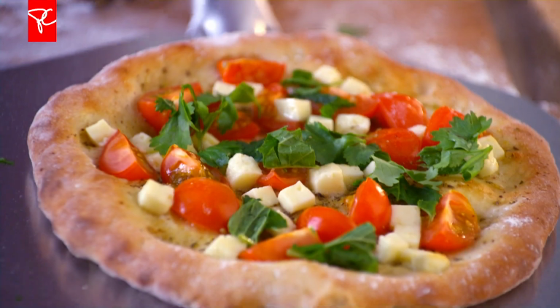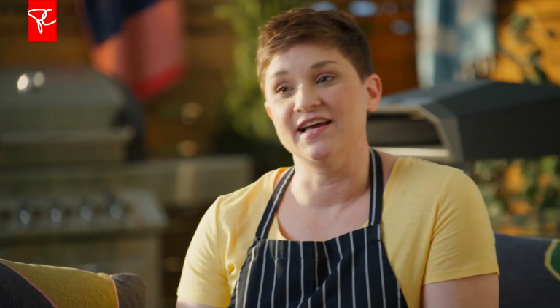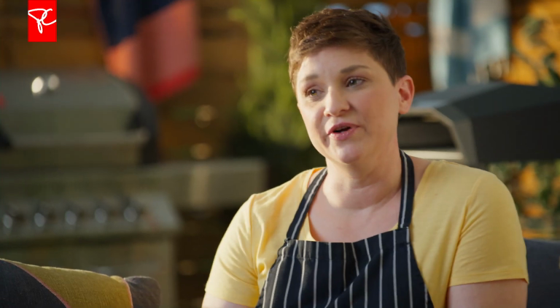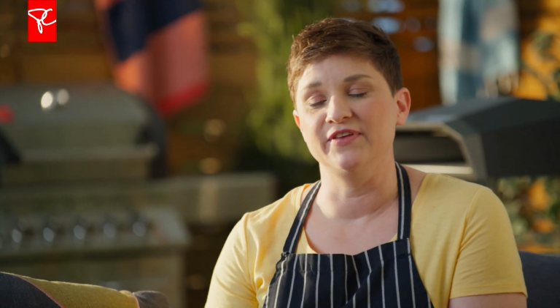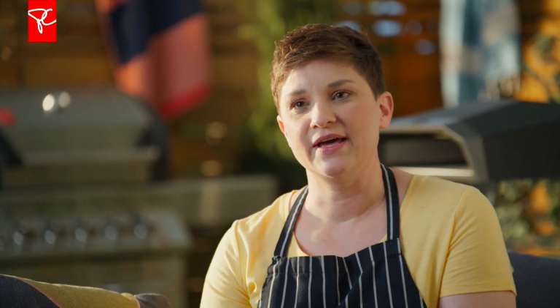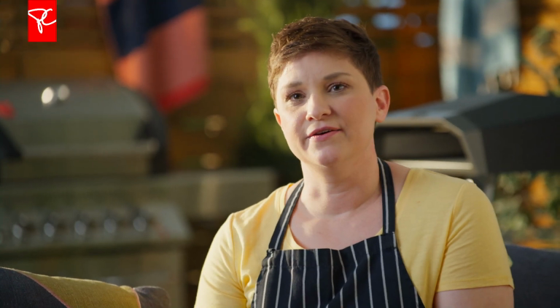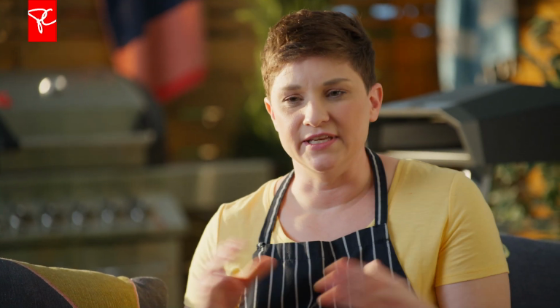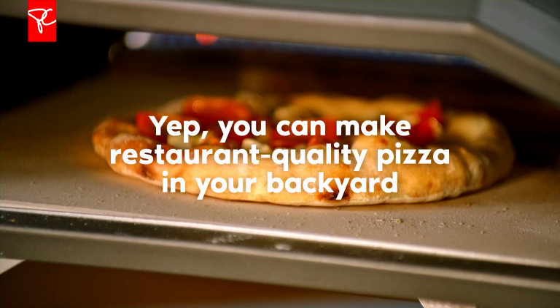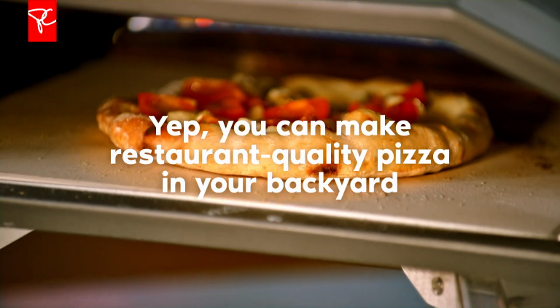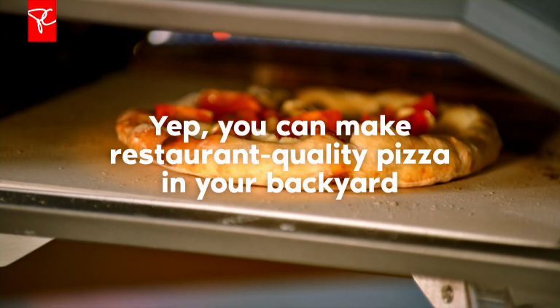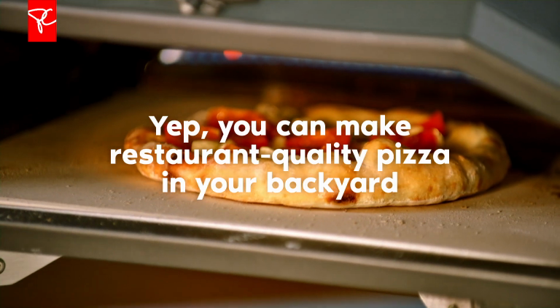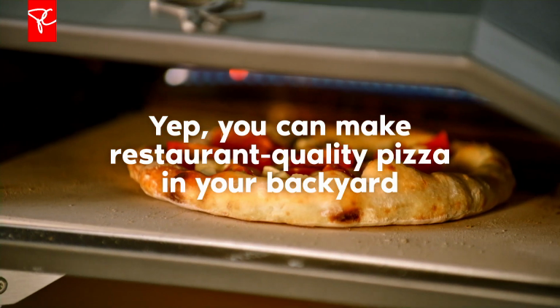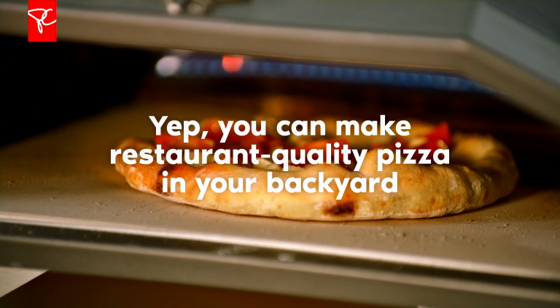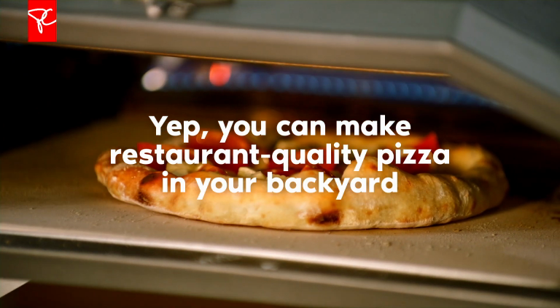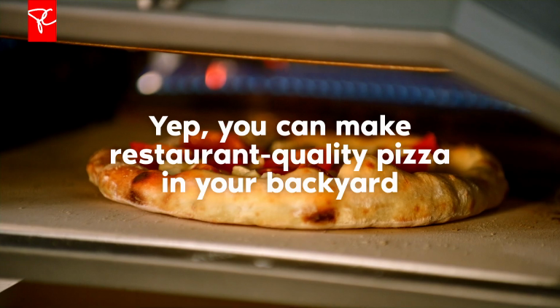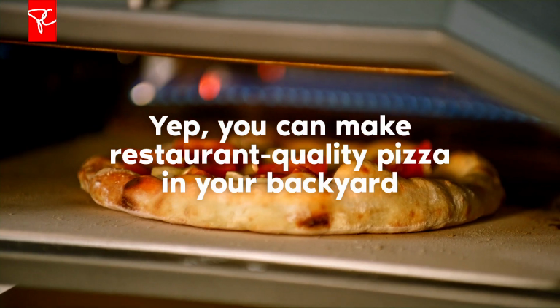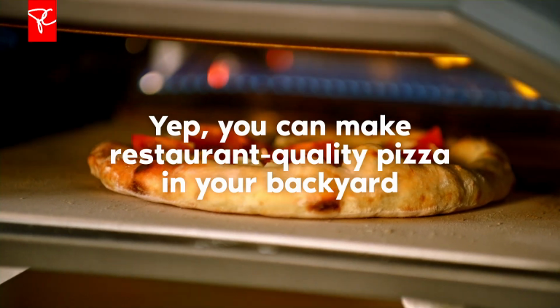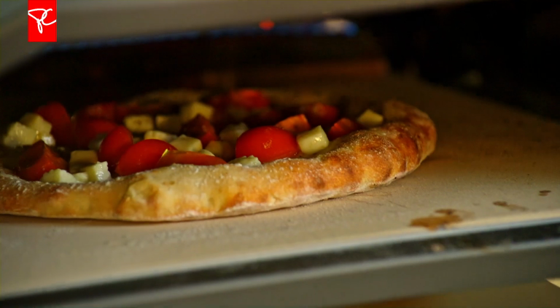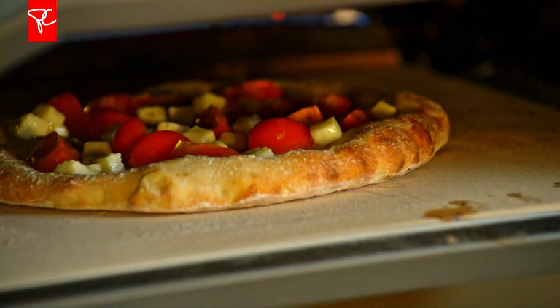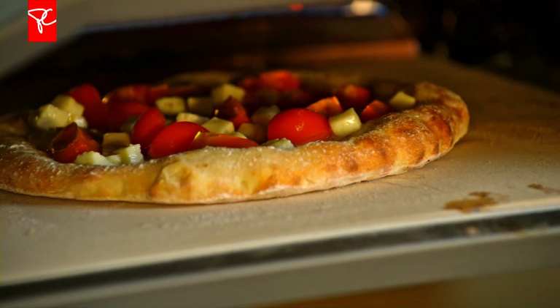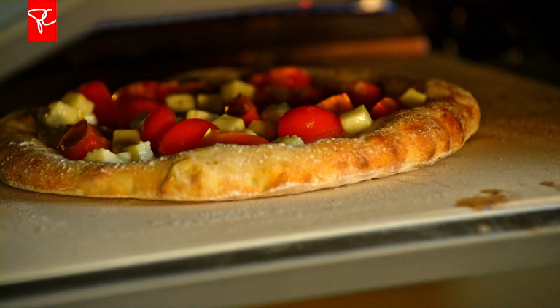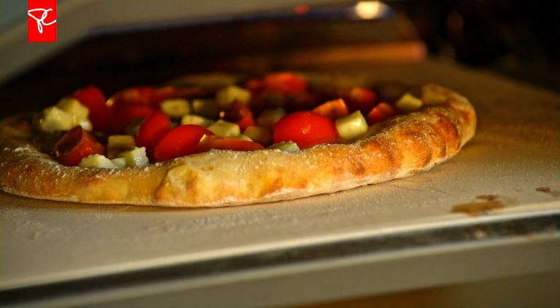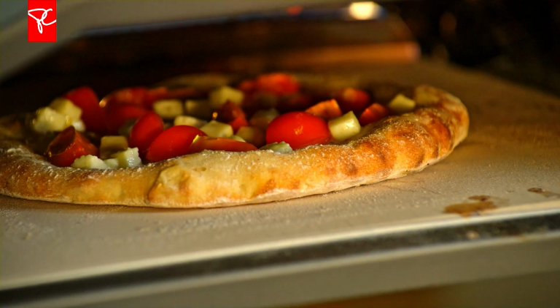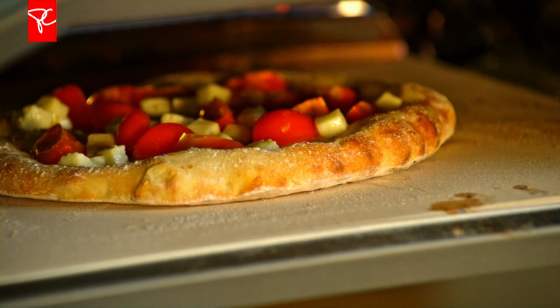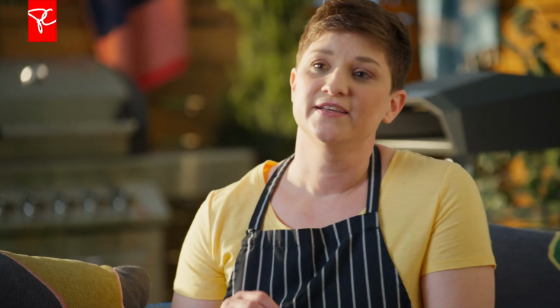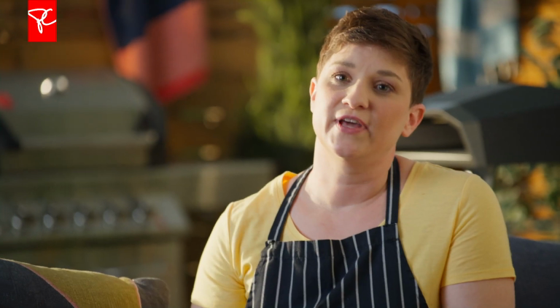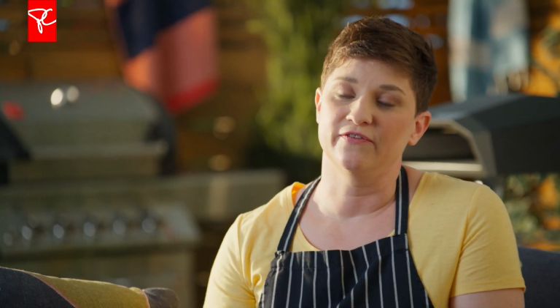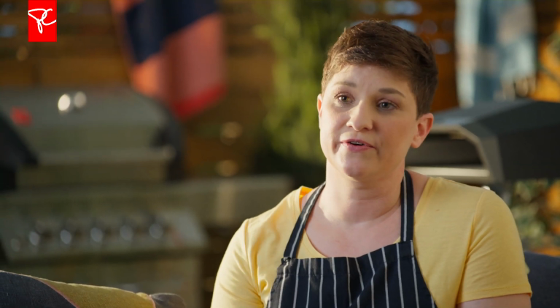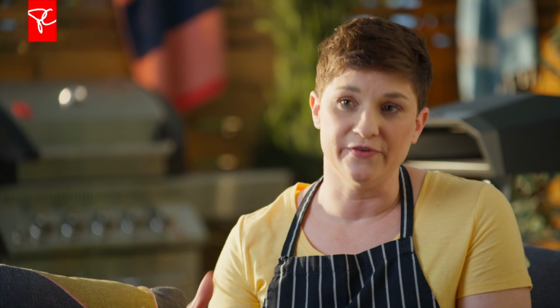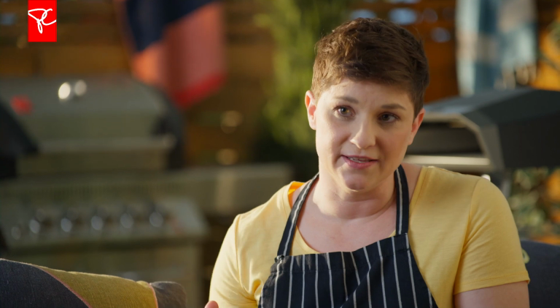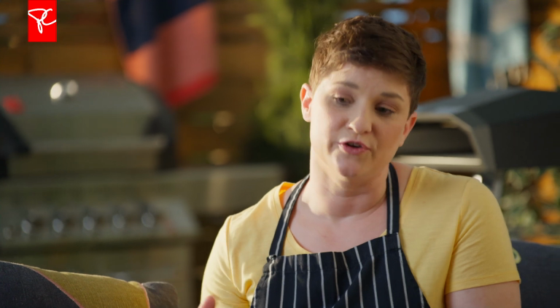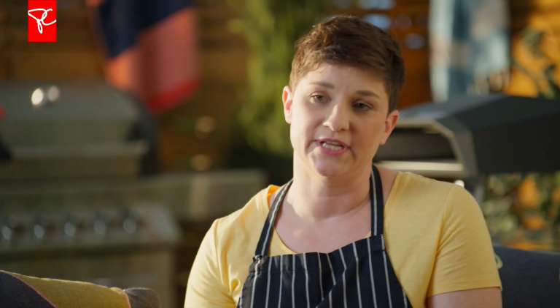This pizza oven will give you those thin pizzas that you love so much, that have a little bit of leoparding — what they call it — around the outside, where you have little dark spots. That will give you a crispy crust that is also tender.